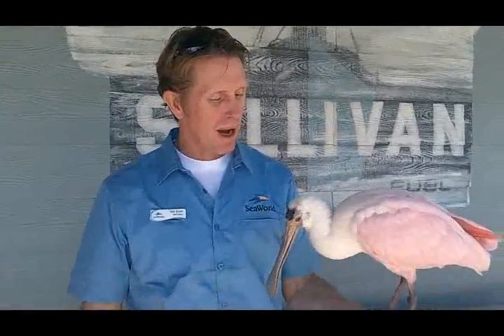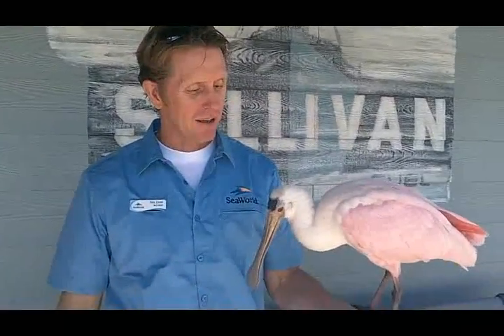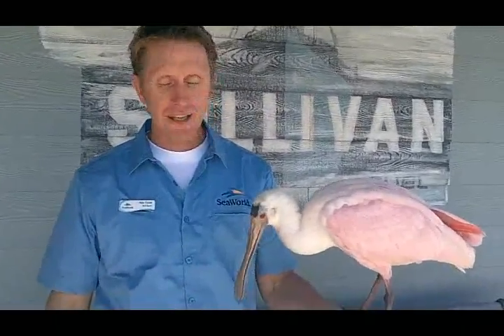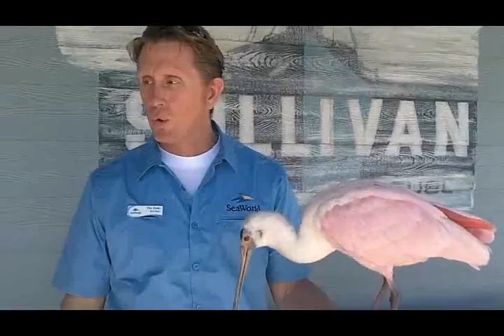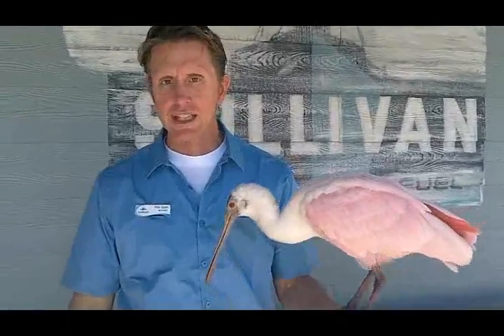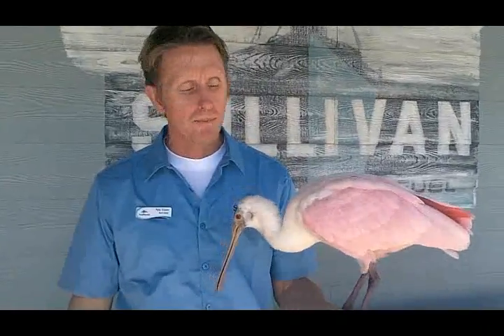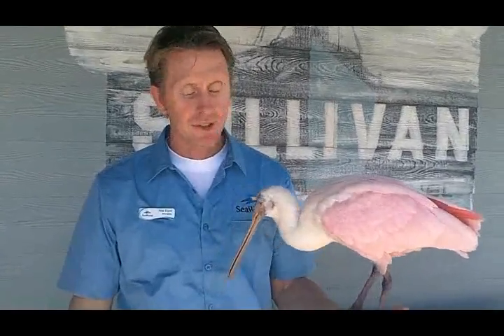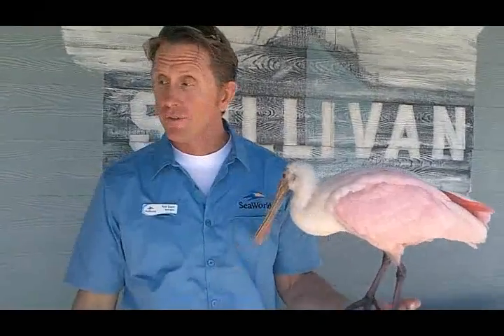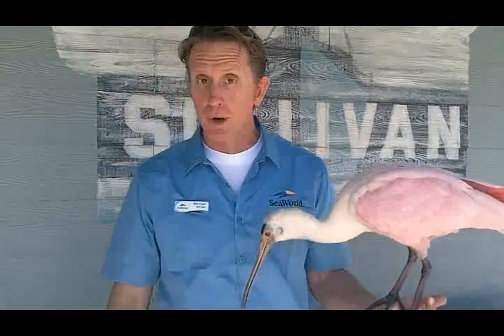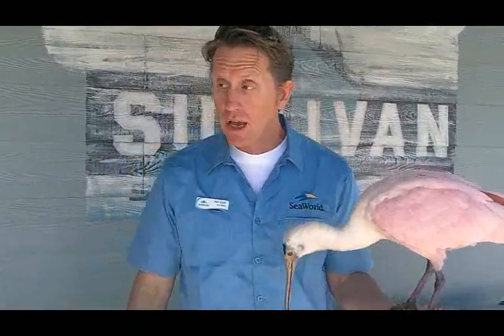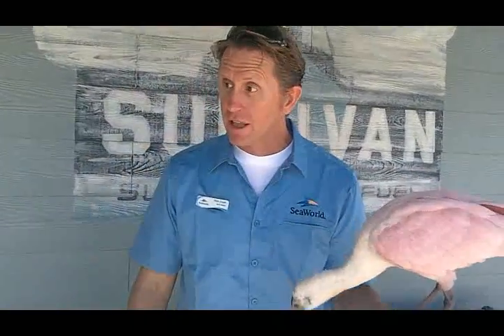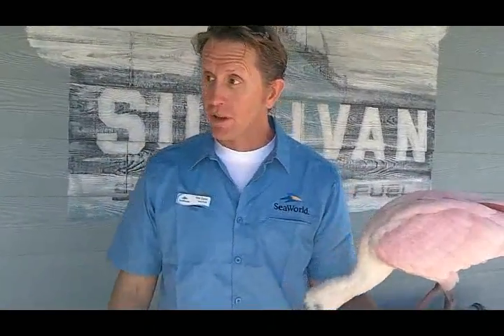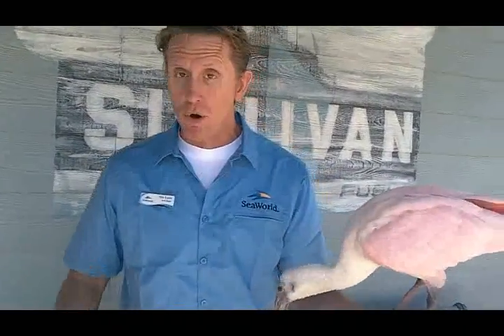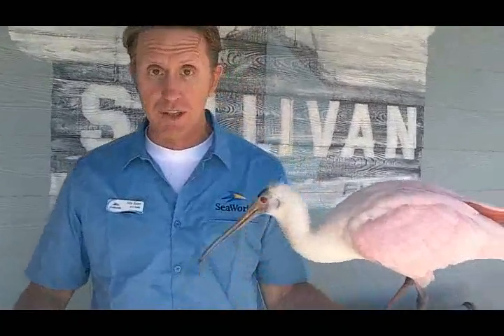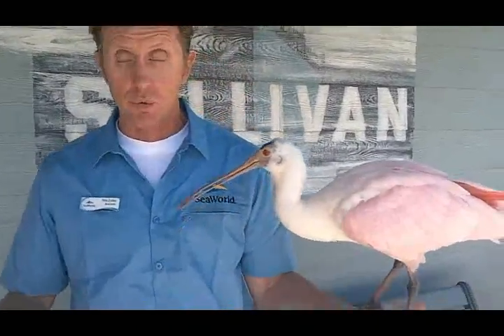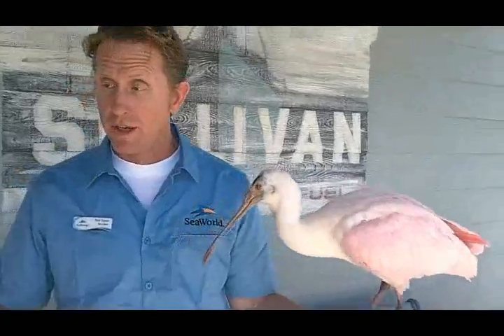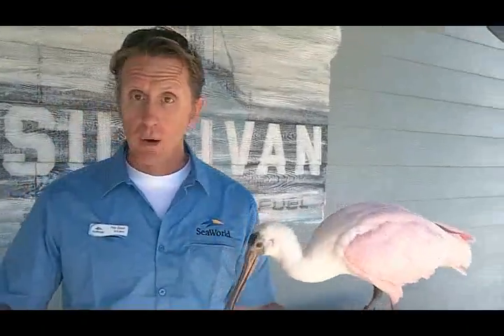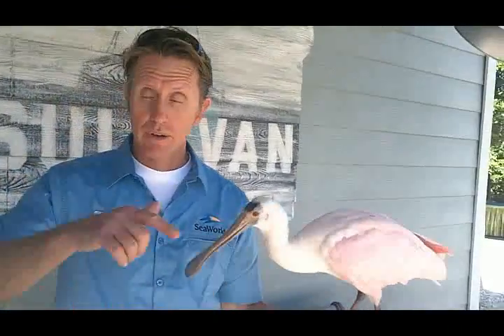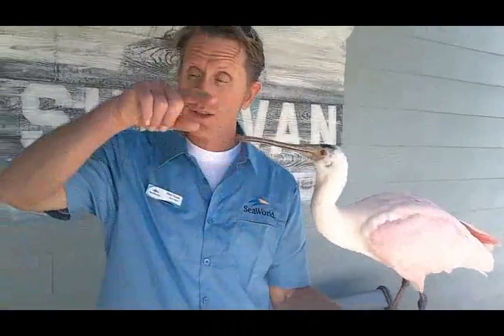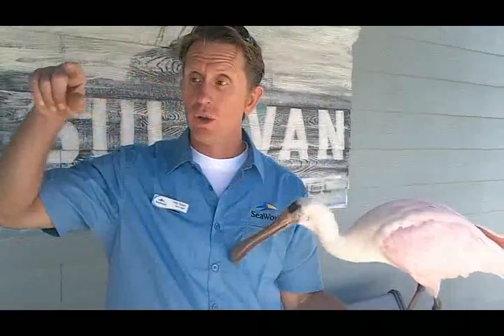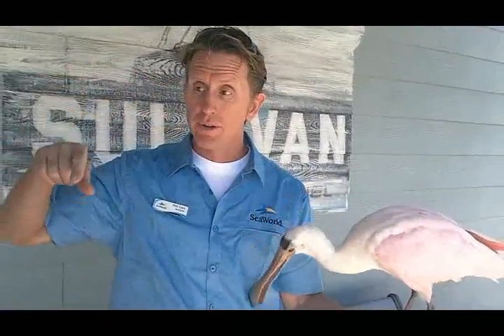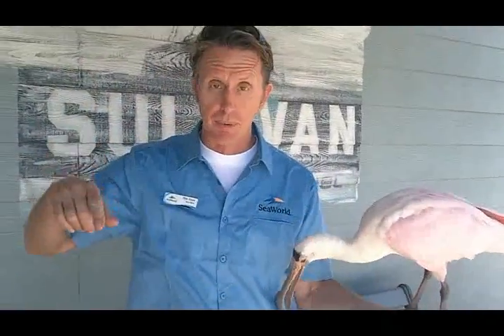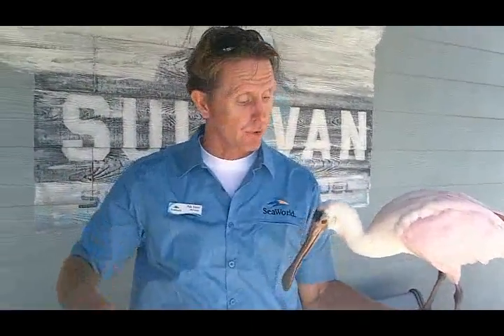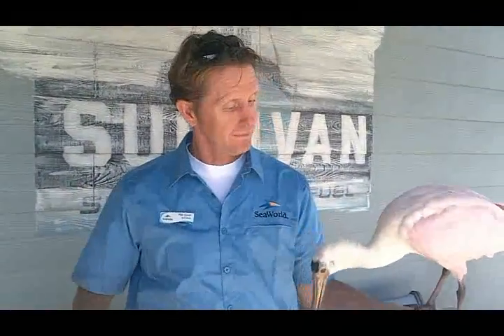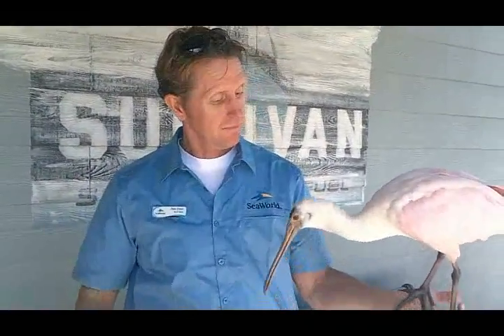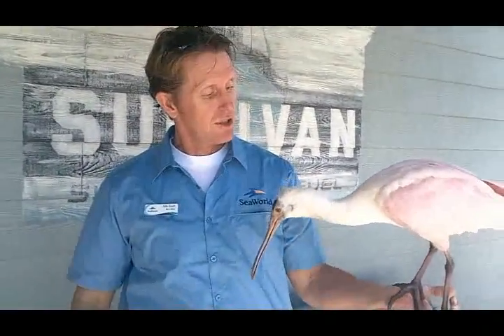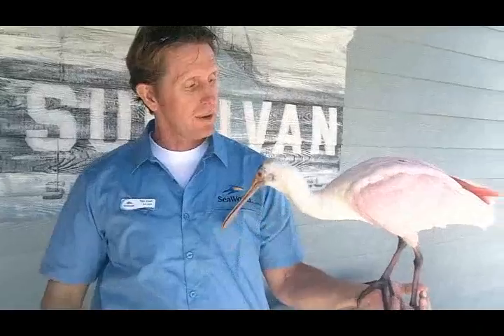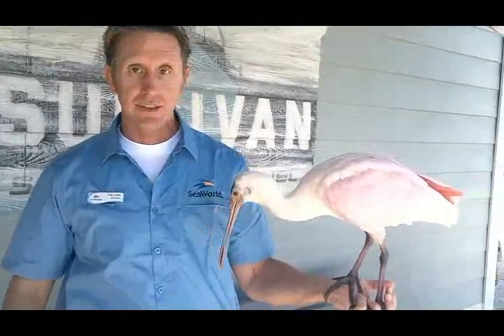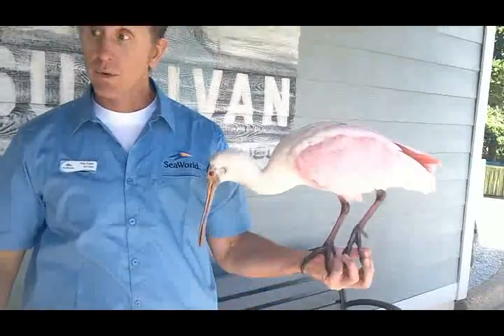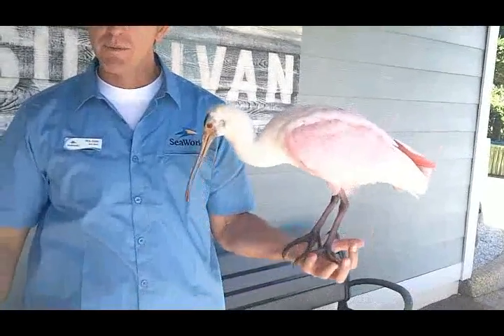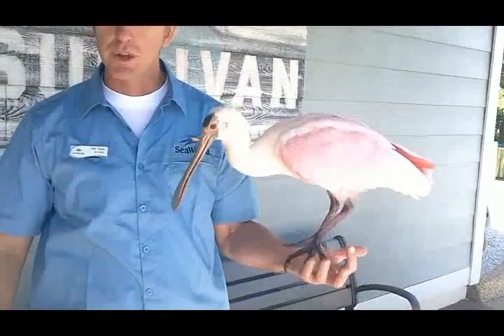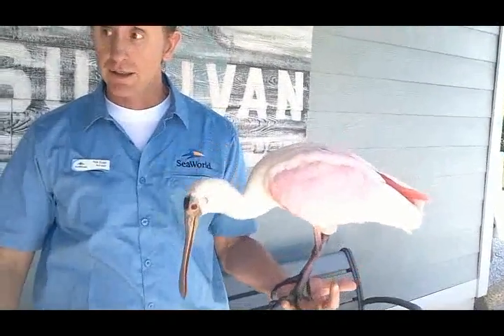This is Papa. He's a Roseate Spoonbill — a Gulf Coast bird. You find them typically in the waterways, the intercoastal waterways around Texas, all the way around the southern part of Florida. And just like flamingos, they get their coloration from the food they eat.